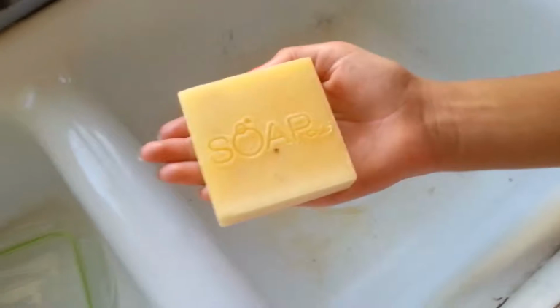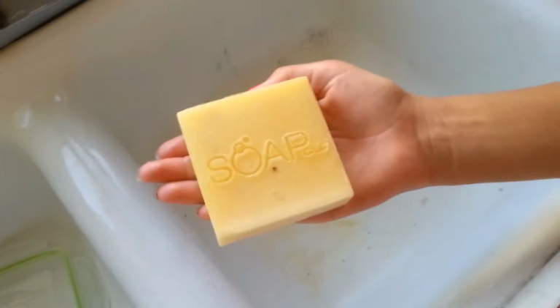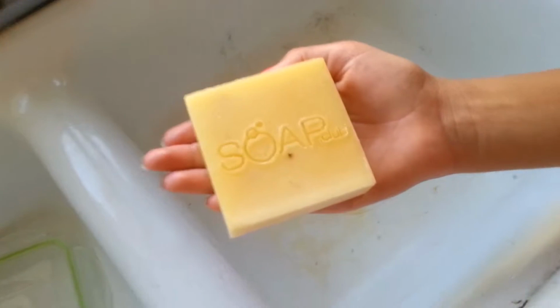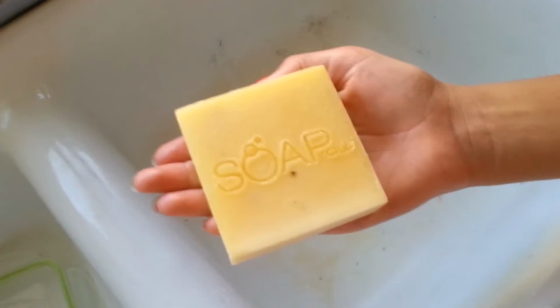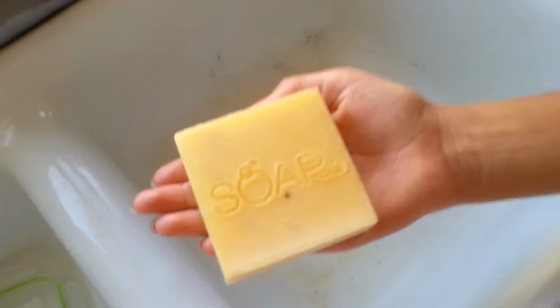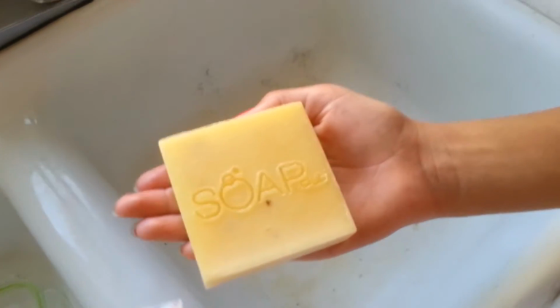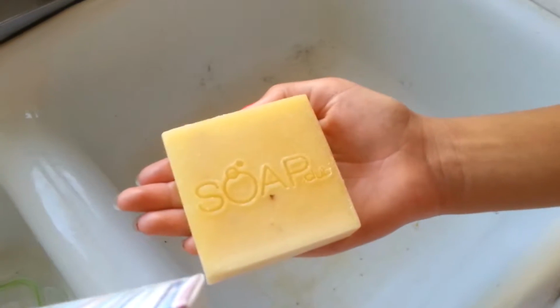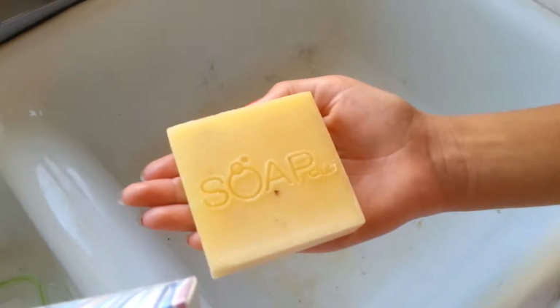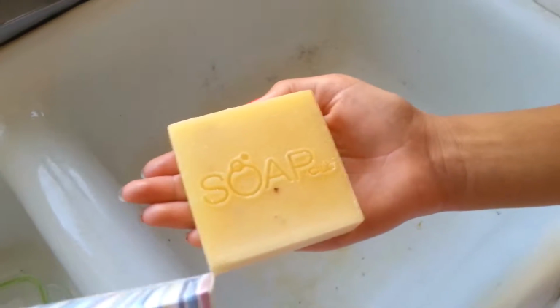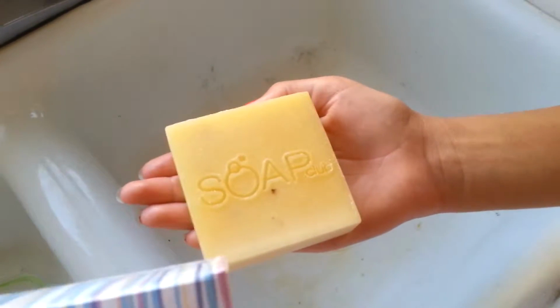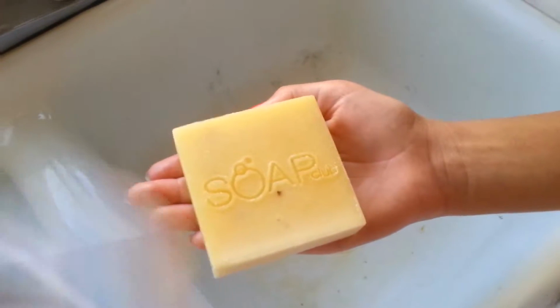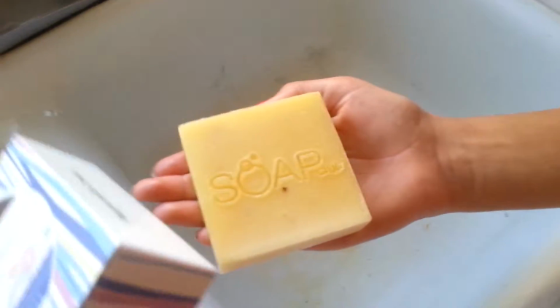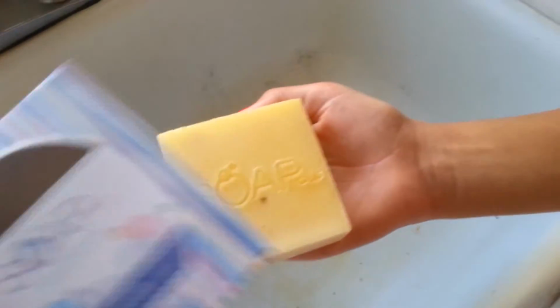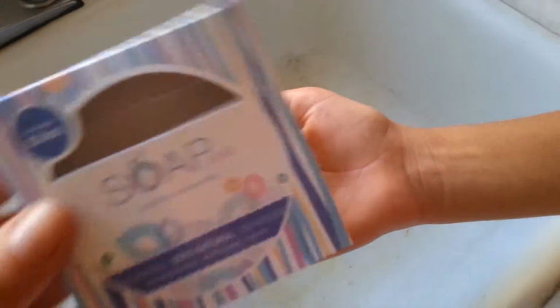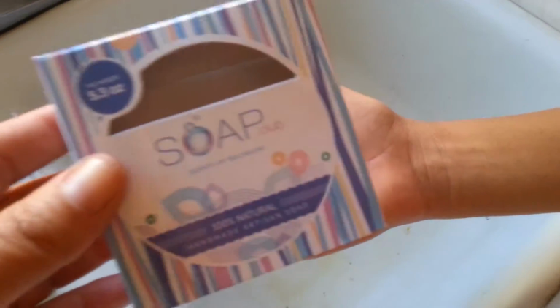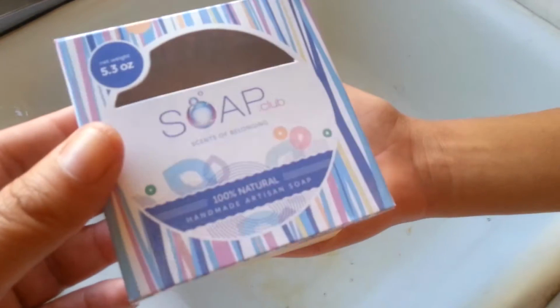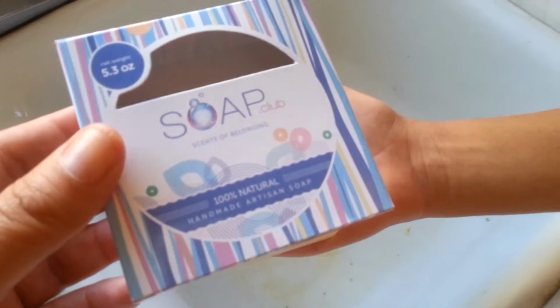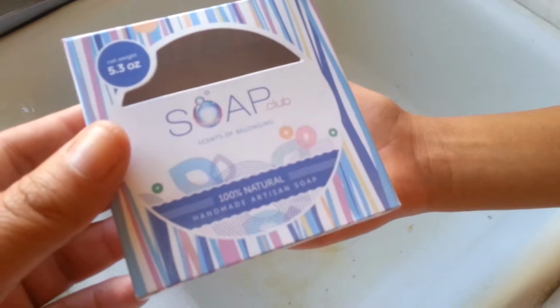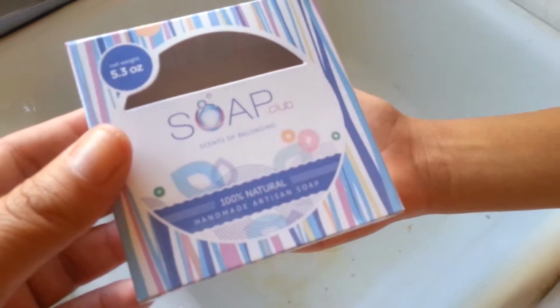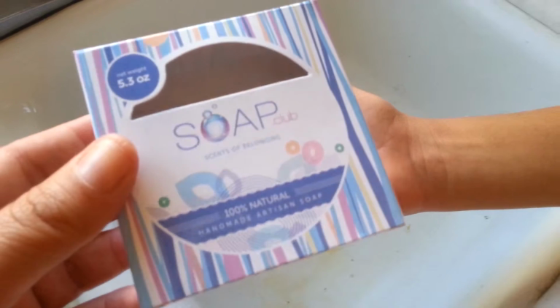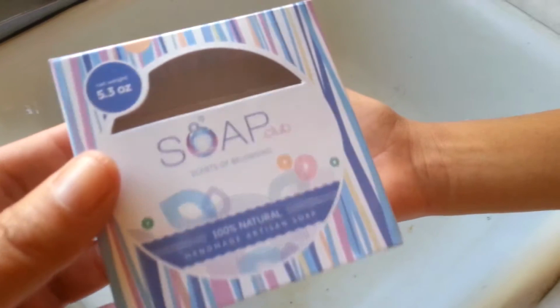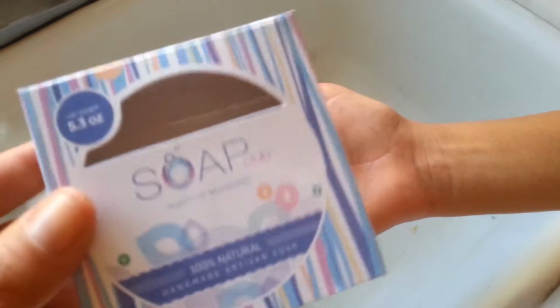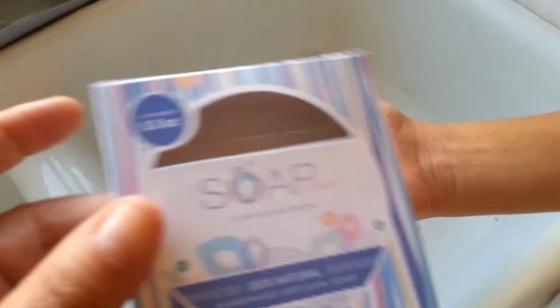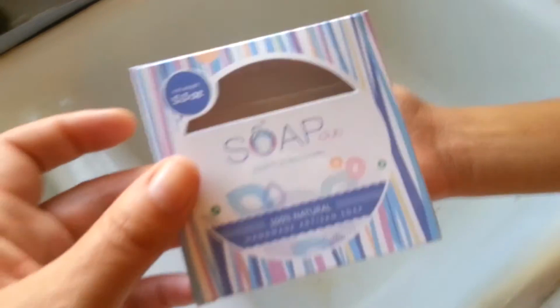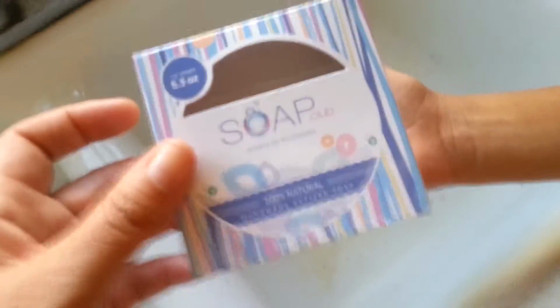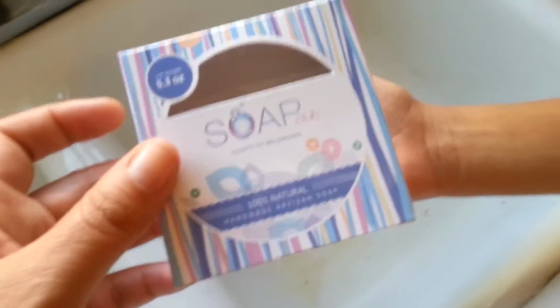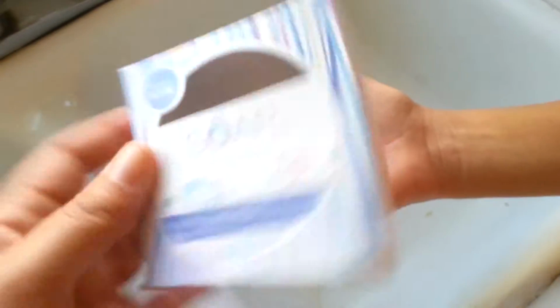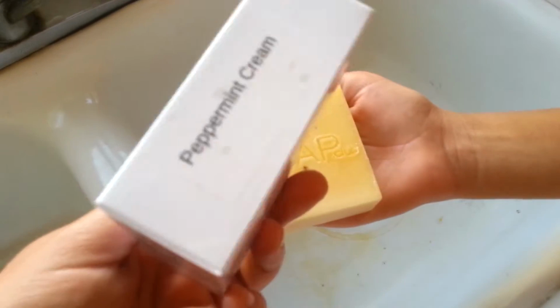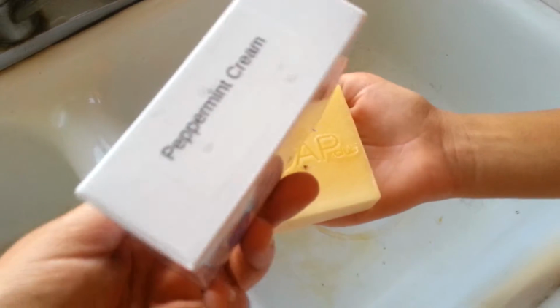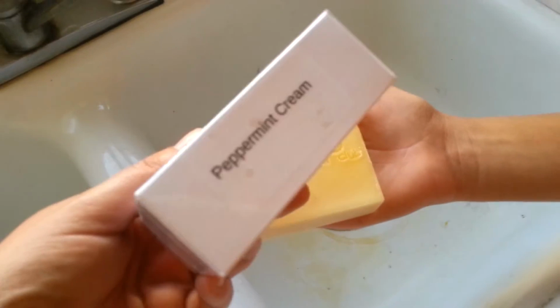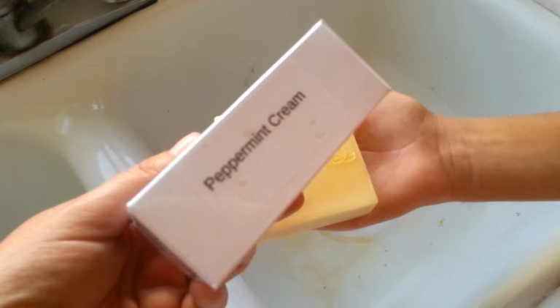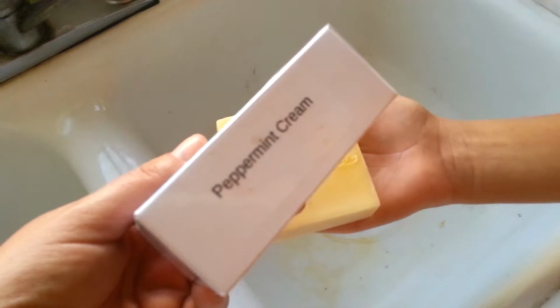Hey guys, Kelly Jules here — obviously what's soap on the blog today. So this is Soap Club and the bar that we got is Peppermint Cream.